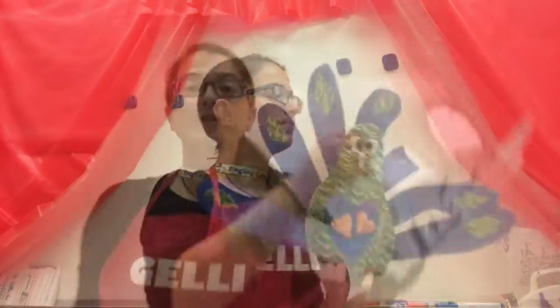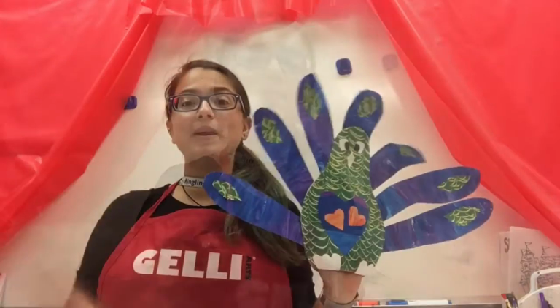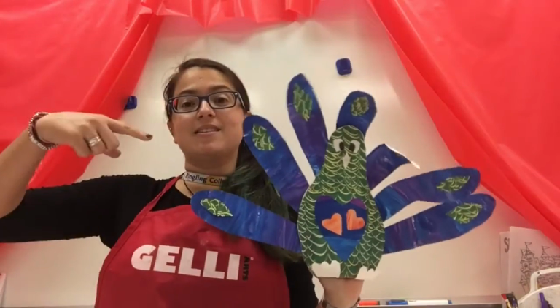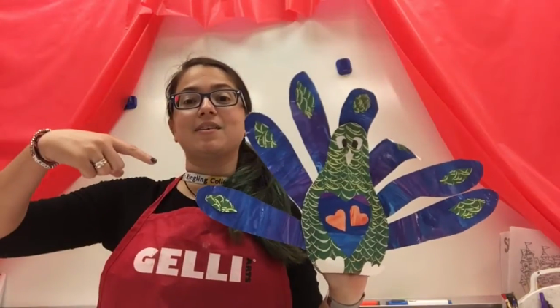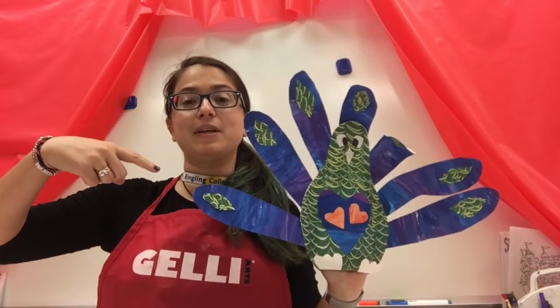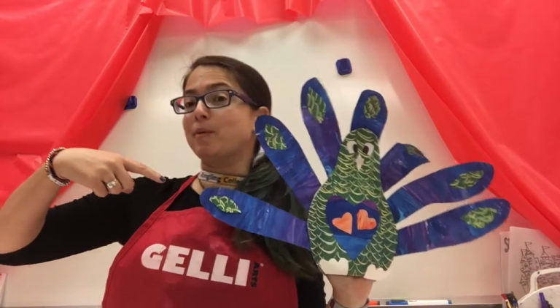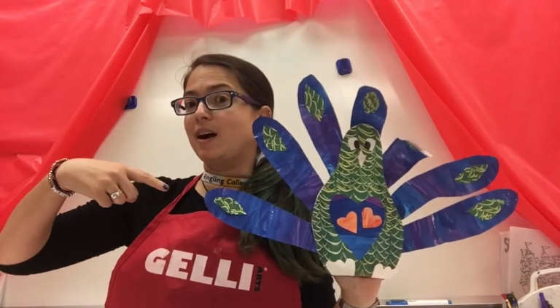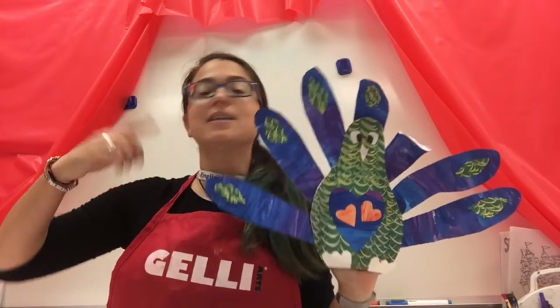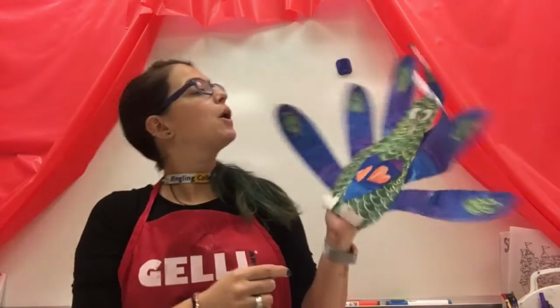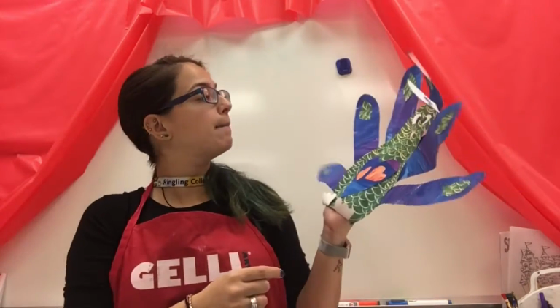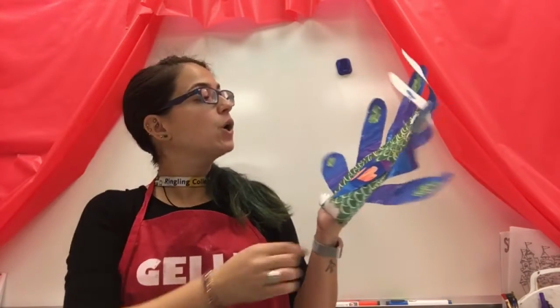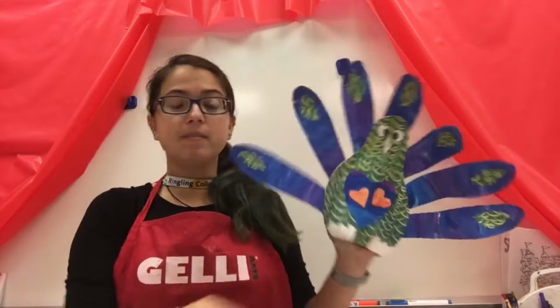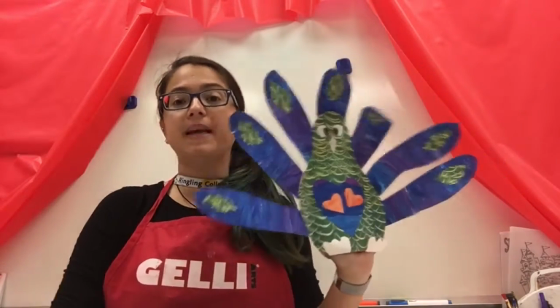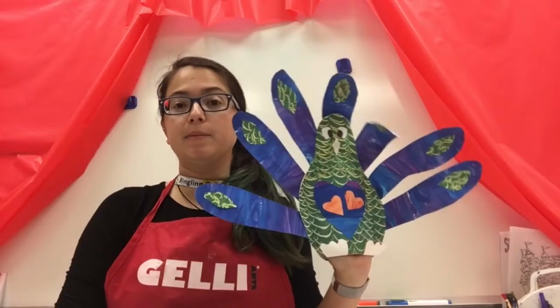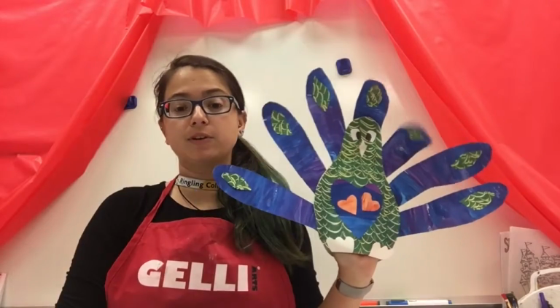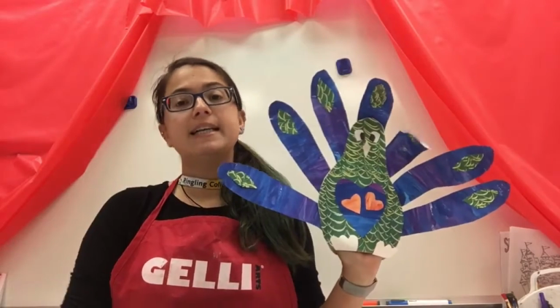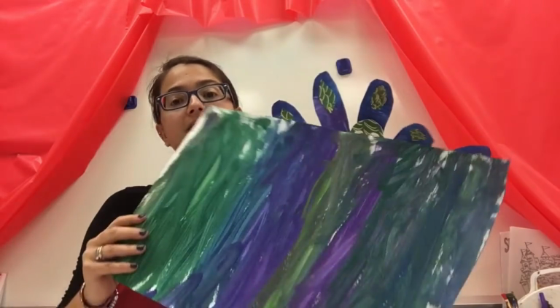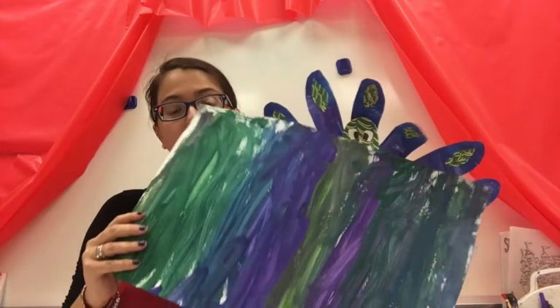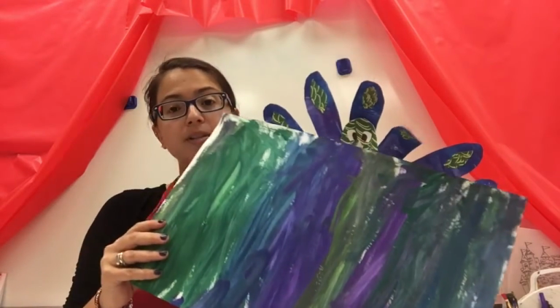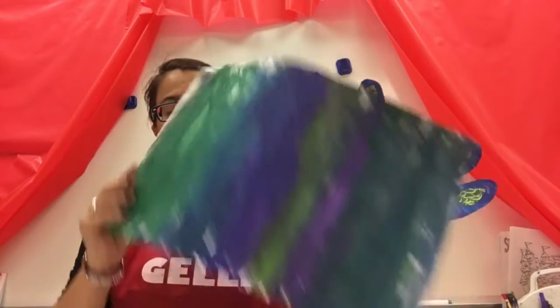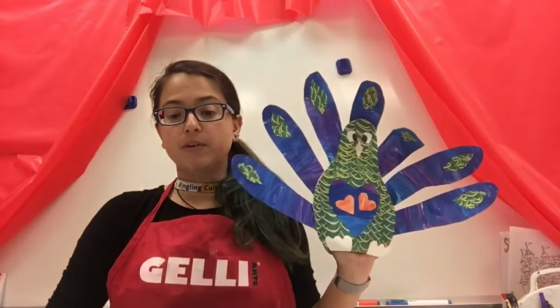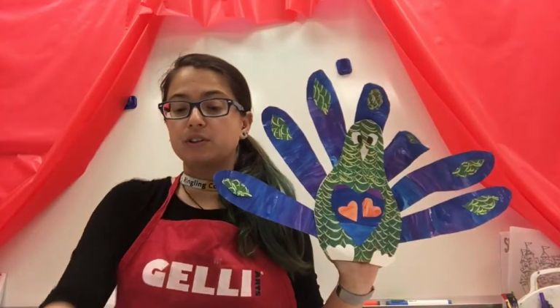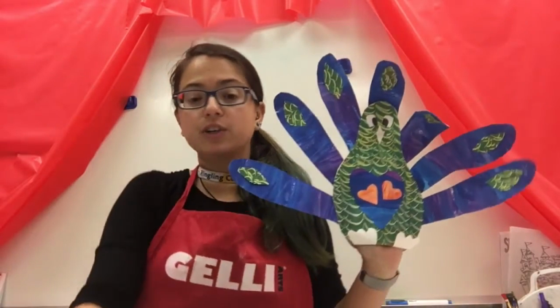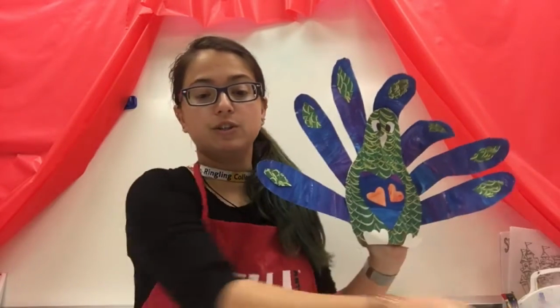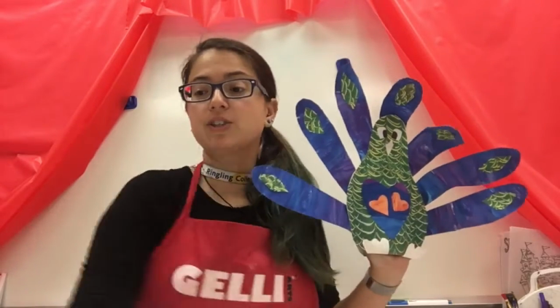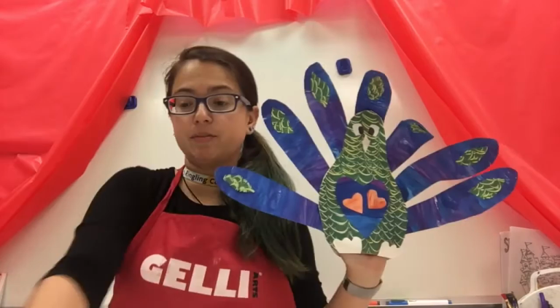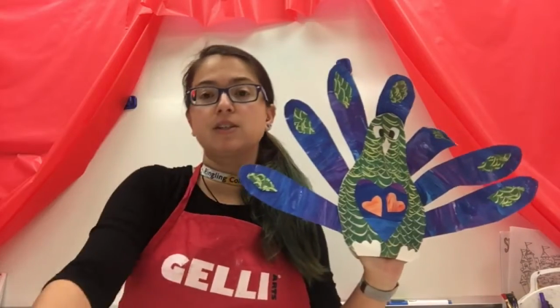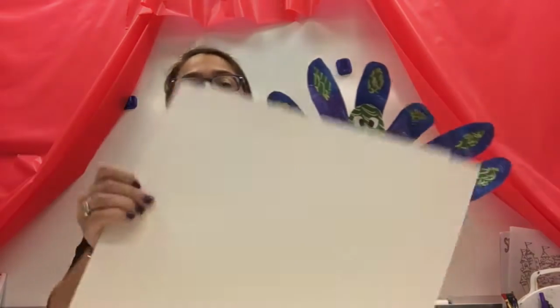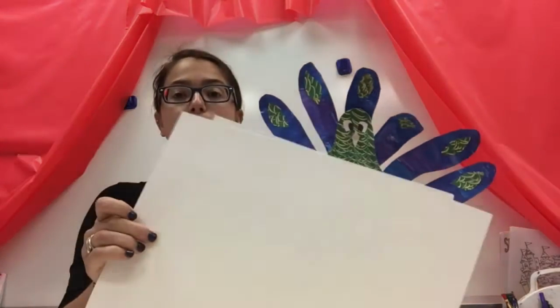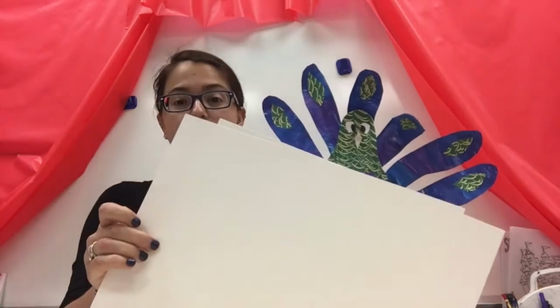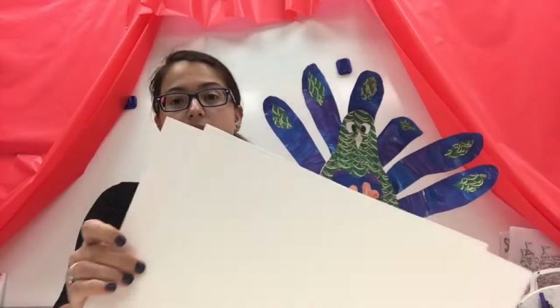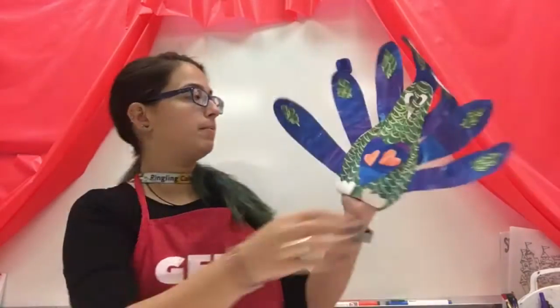To make this lovely paper peacock puppet, we're going to make some painted paper first. I already have some painted paper, but the first thing you're going to do is paint two different pieces of paper.